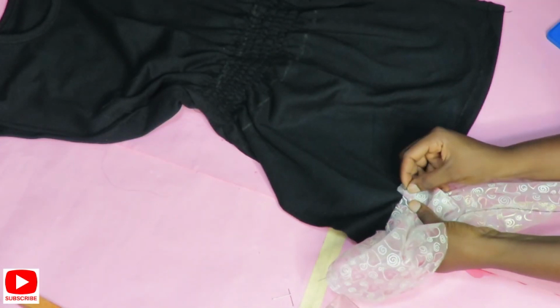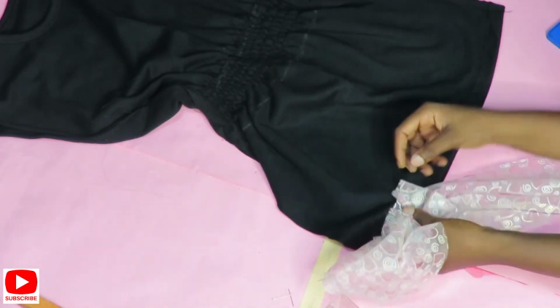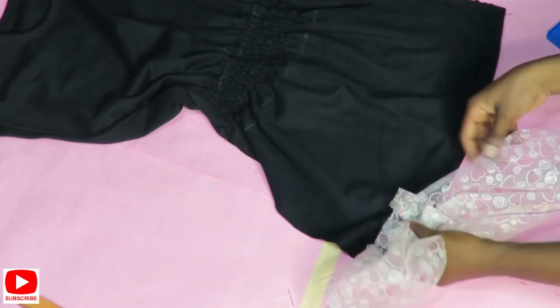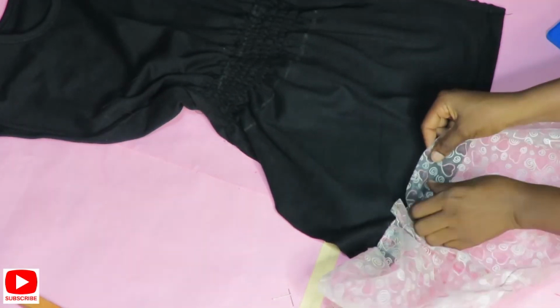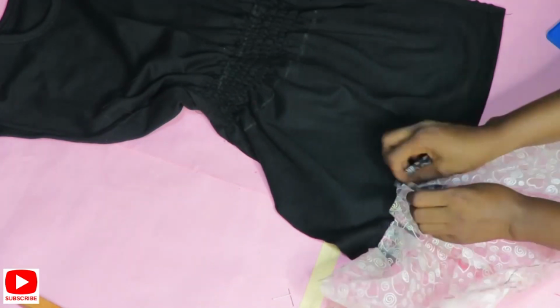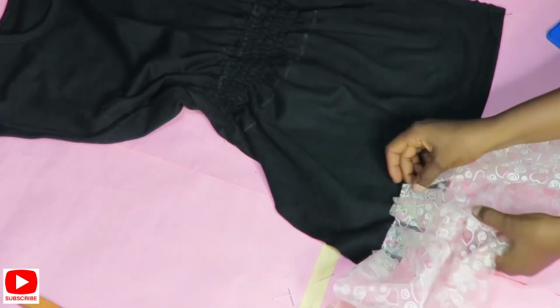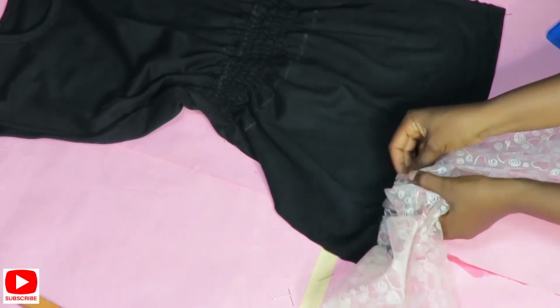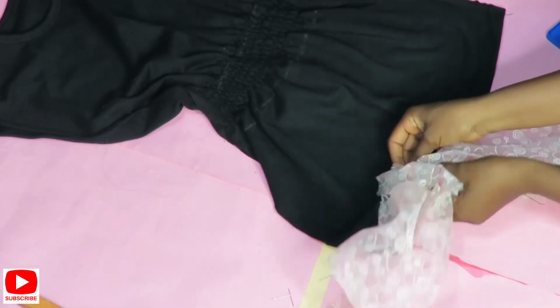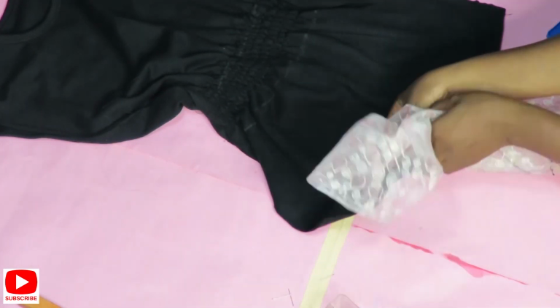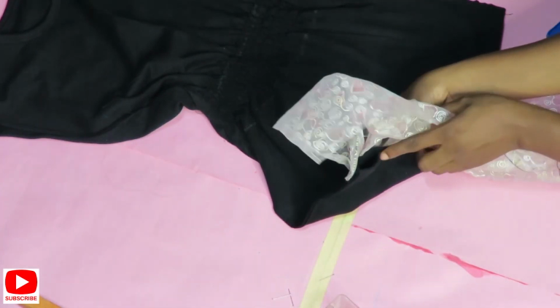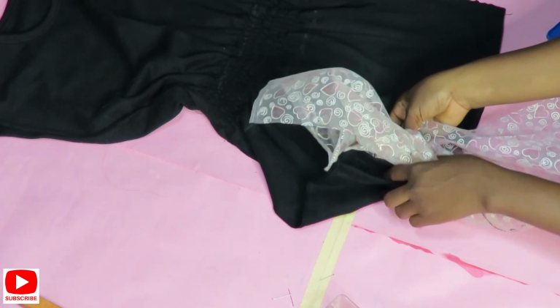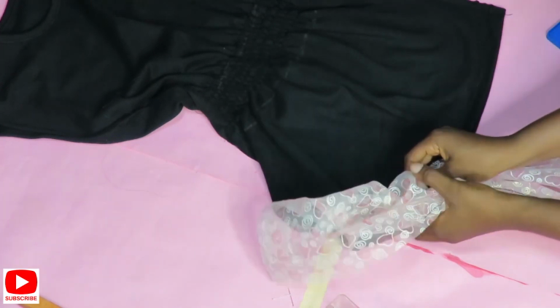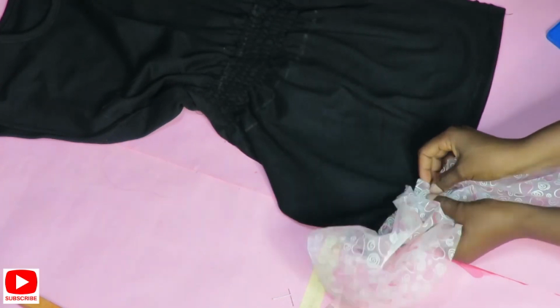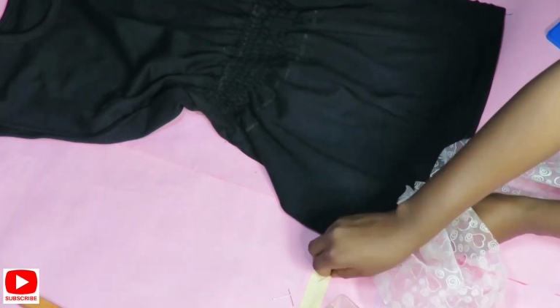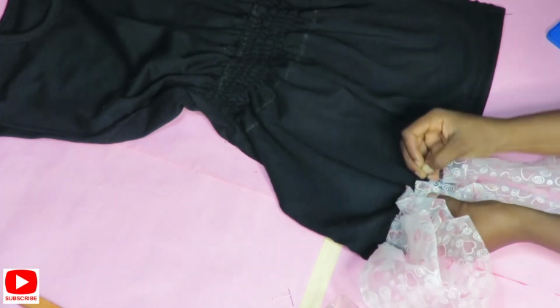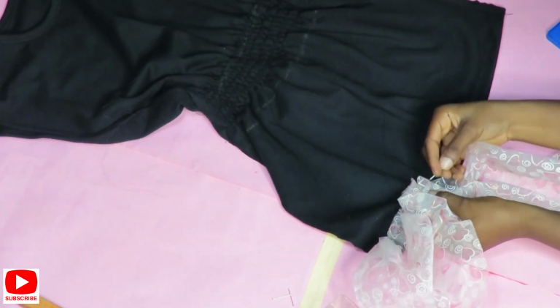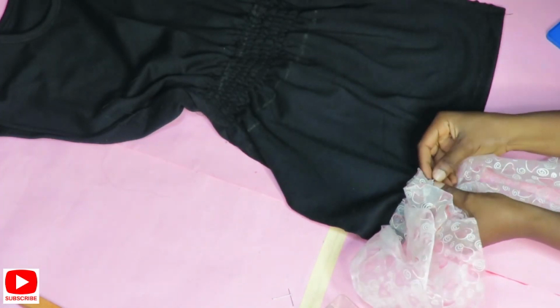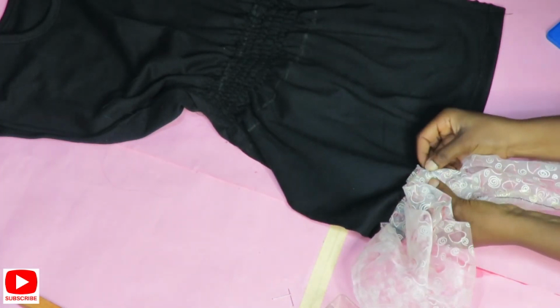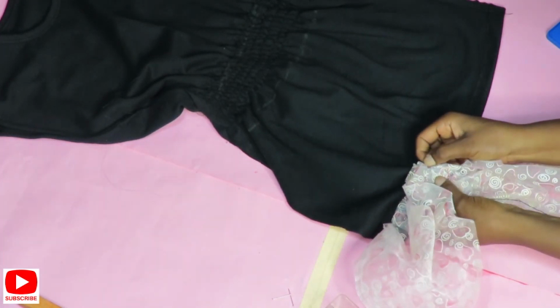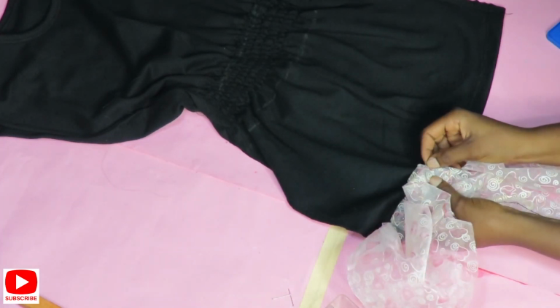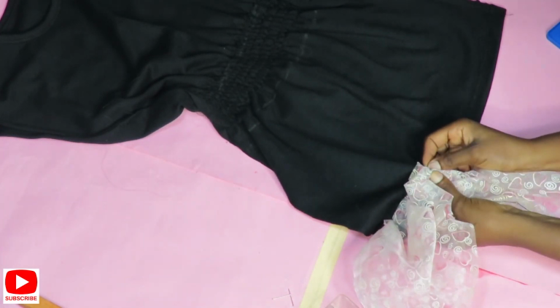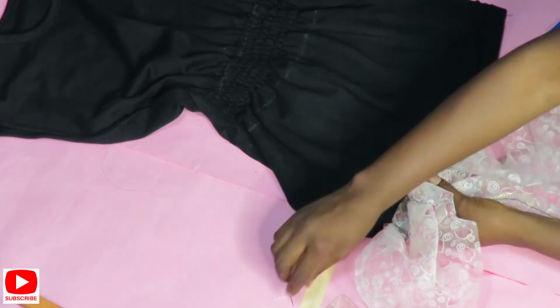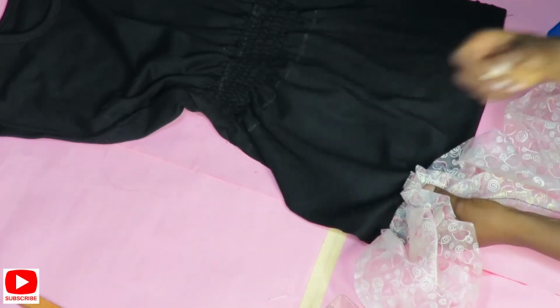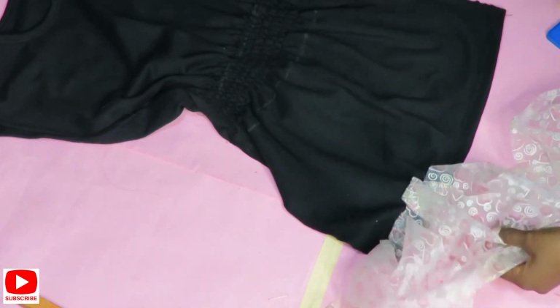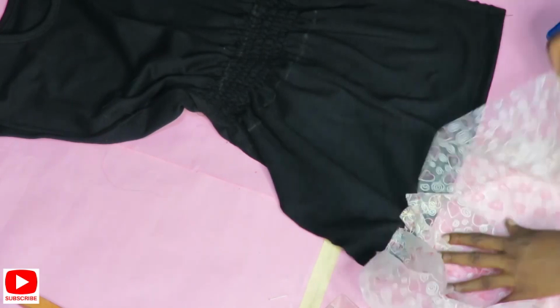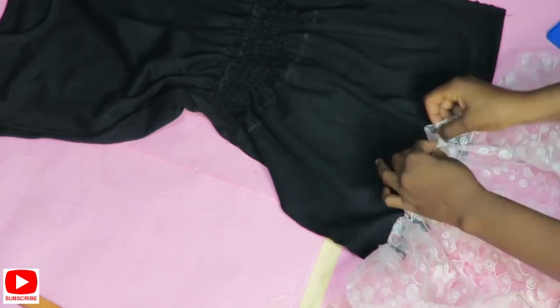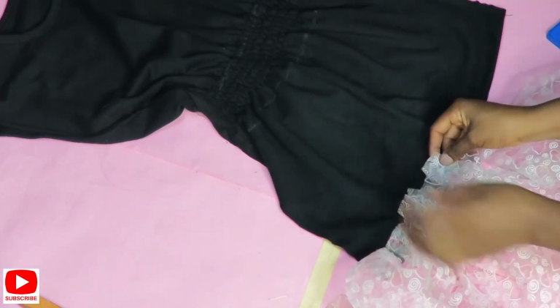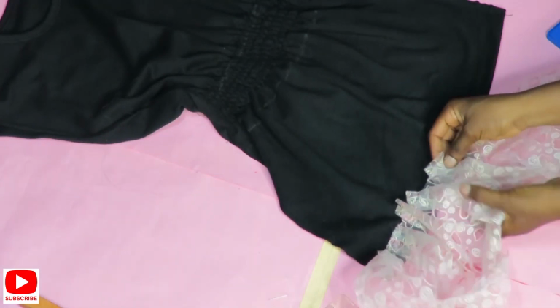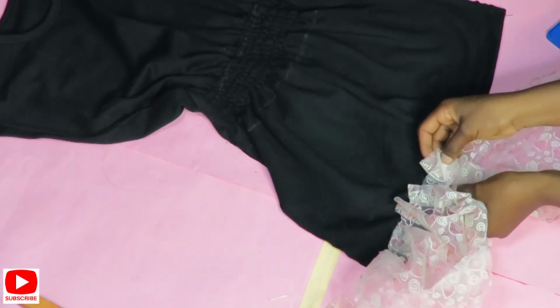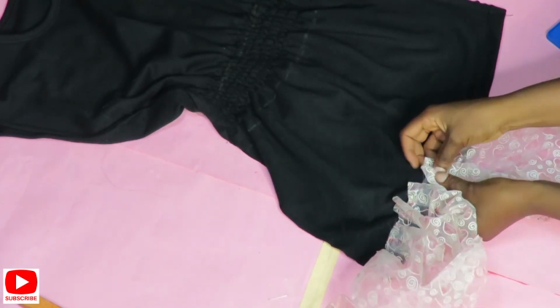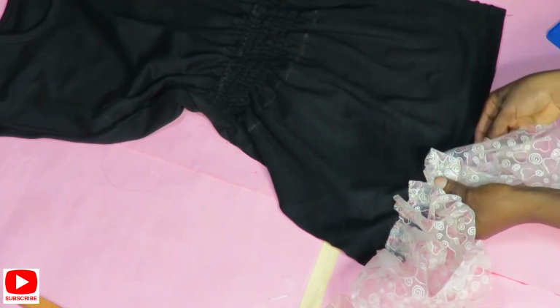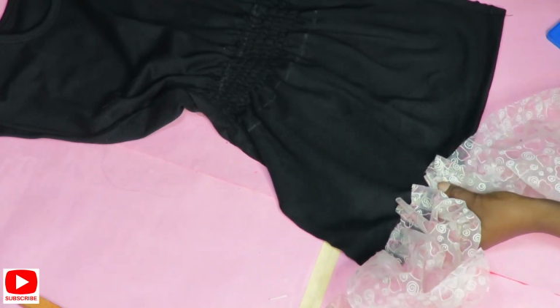I cut out 10 inches of organza and this is what I'll be using on my shirt. Using my office pin, I'm going to show you guys how I pleated this onto my shirt — or my dress, to be precise.